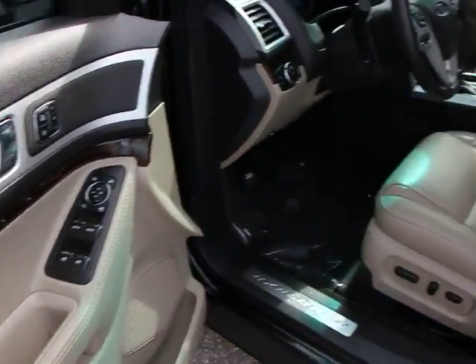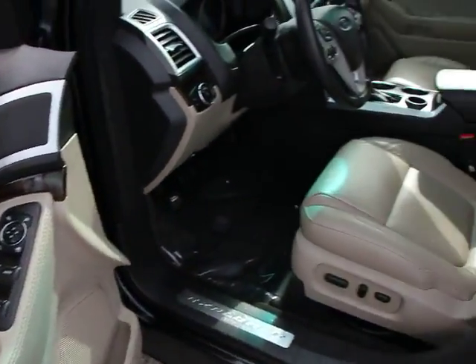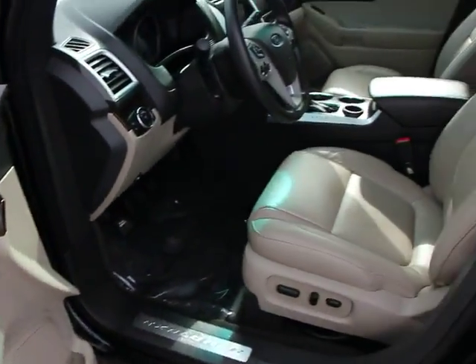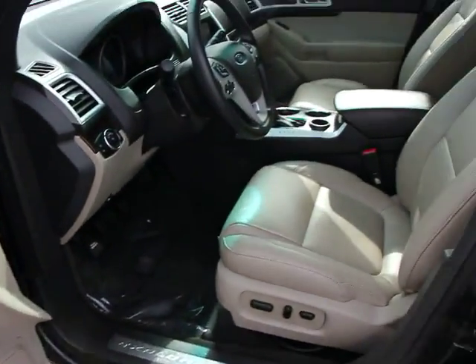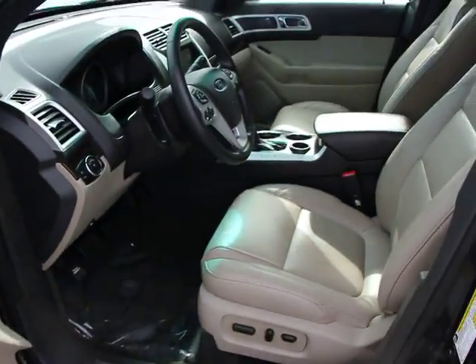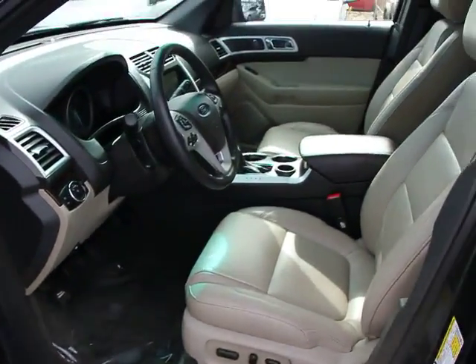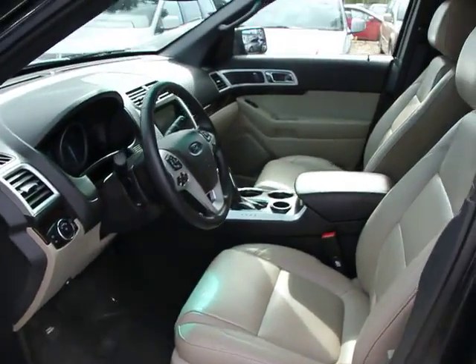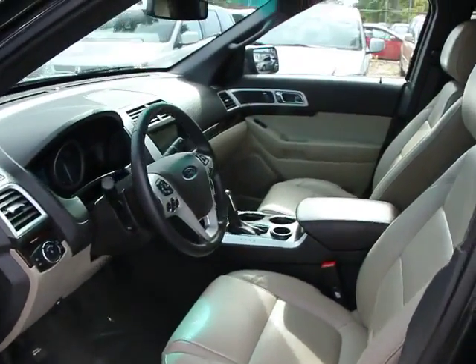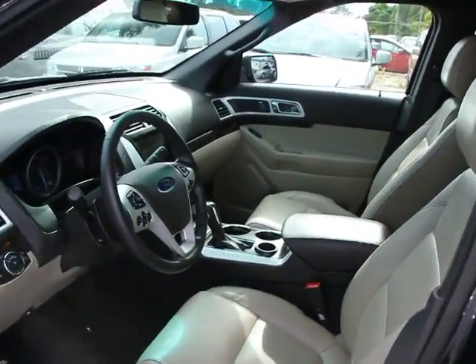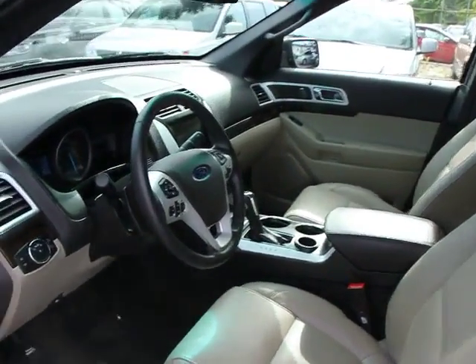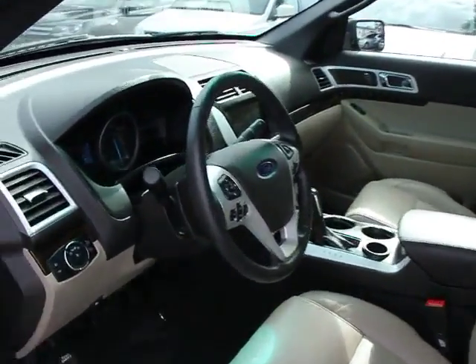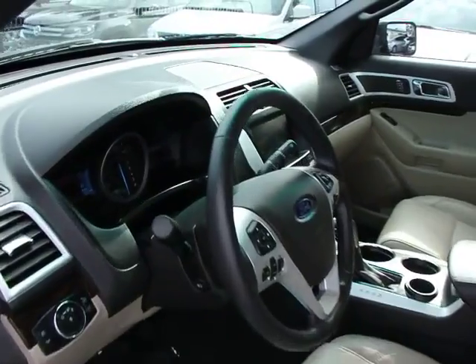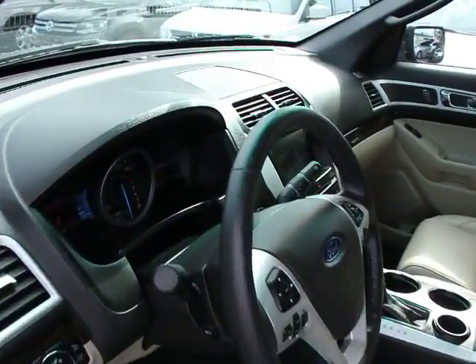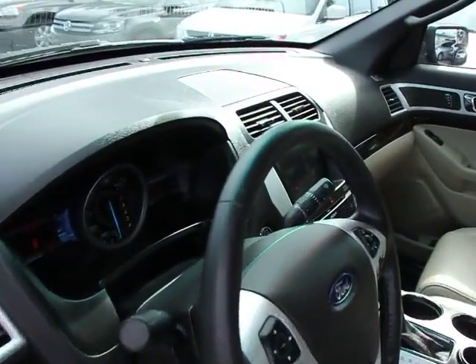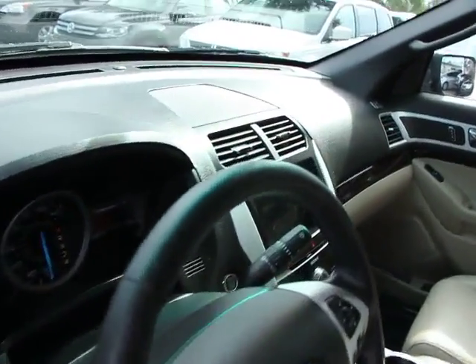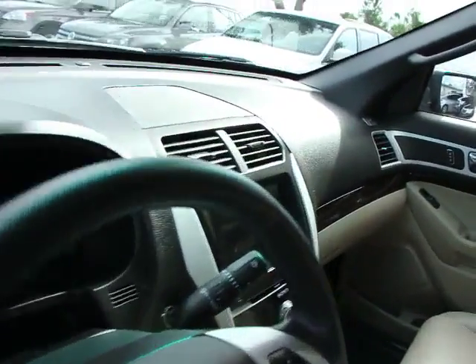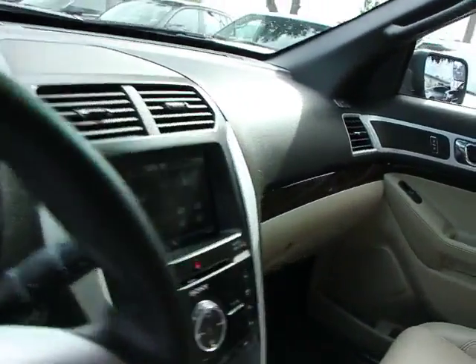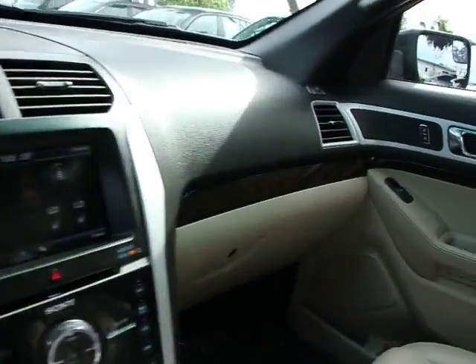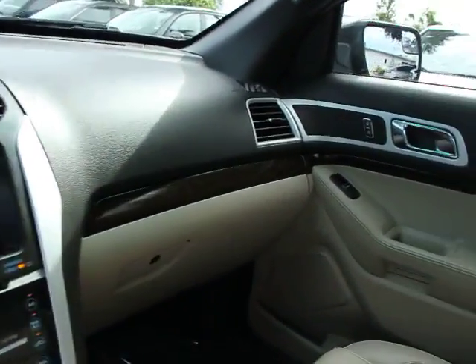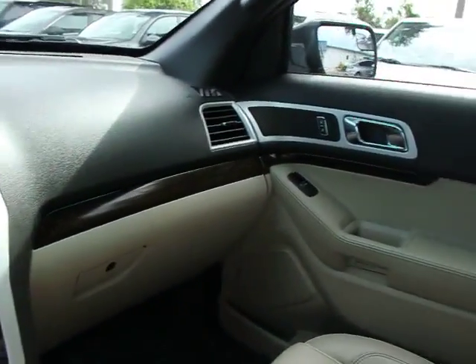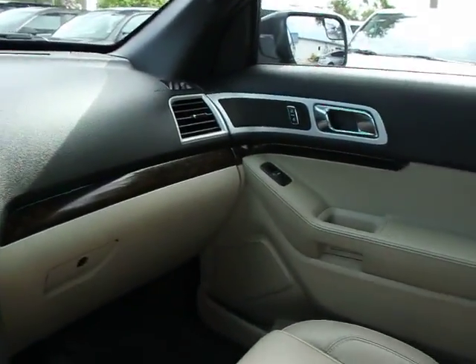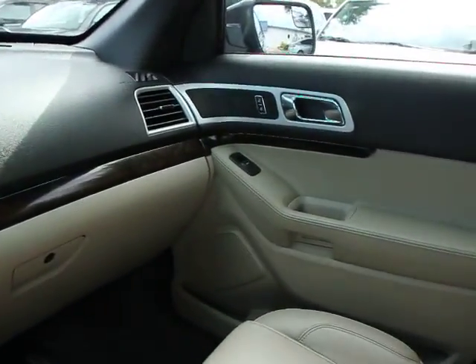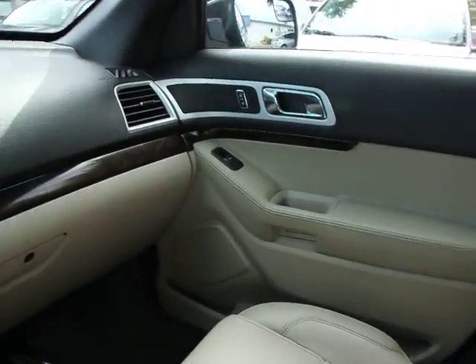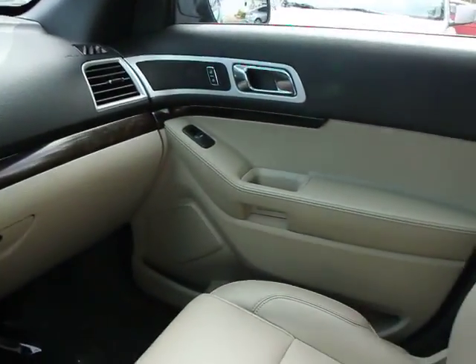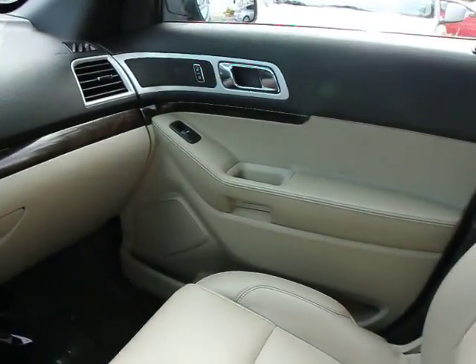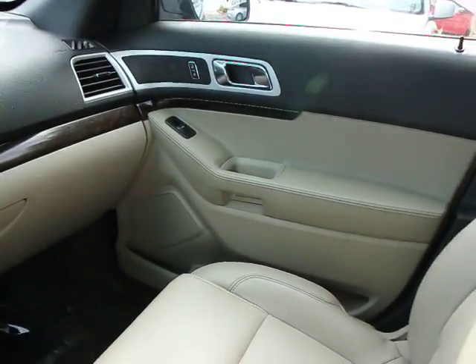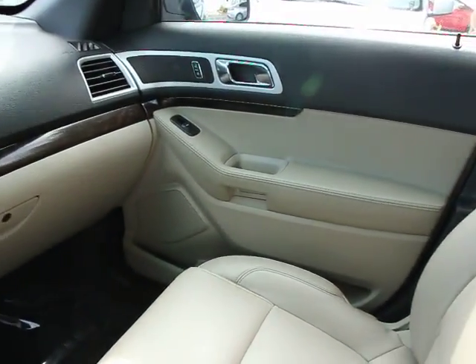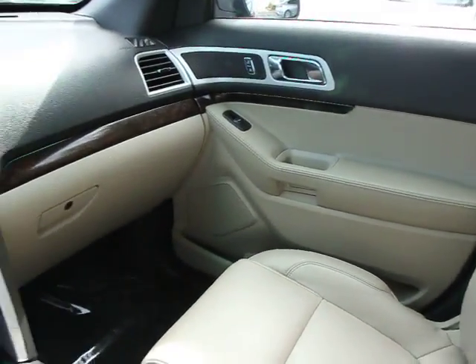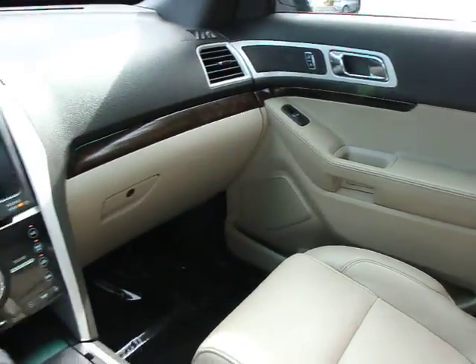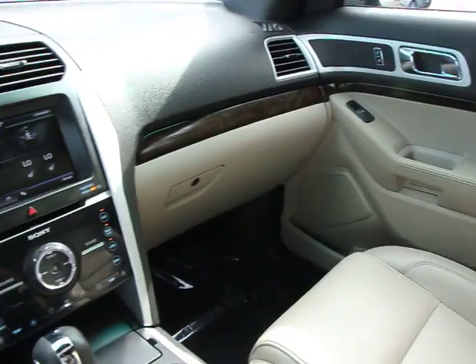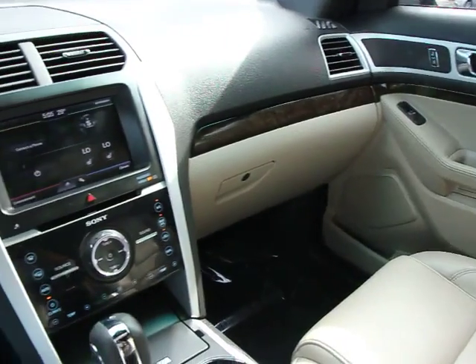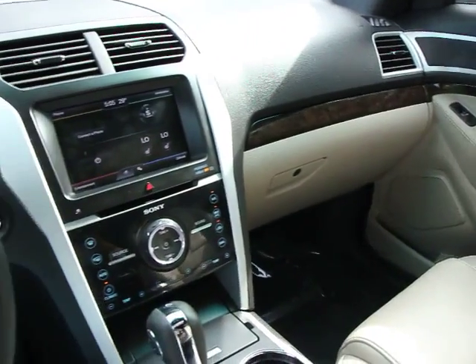Perimeter alarm. Chrome-tipped dual exhaust. Power adjustable pedals. Is love at first sight really possible? Let us know when you stop in.